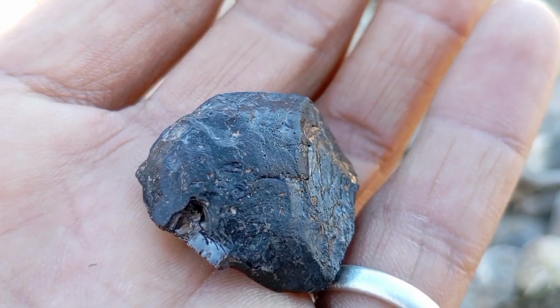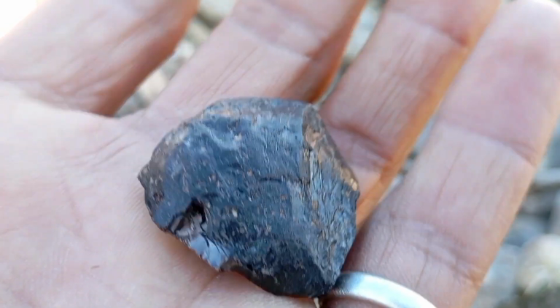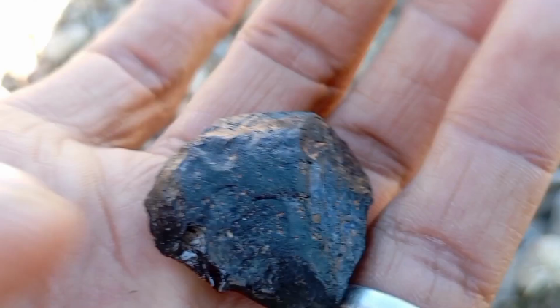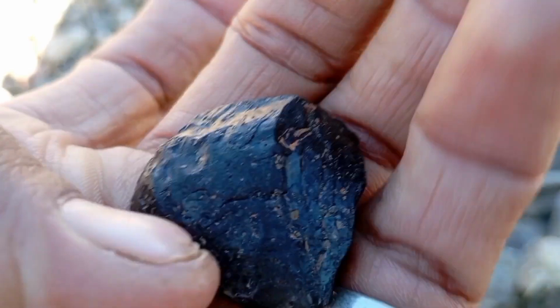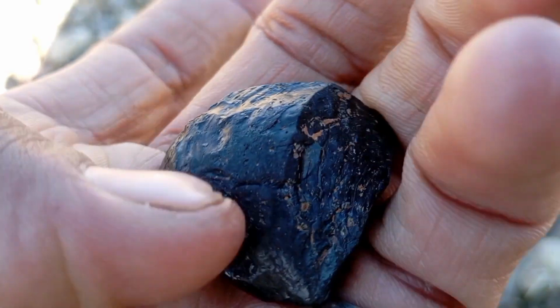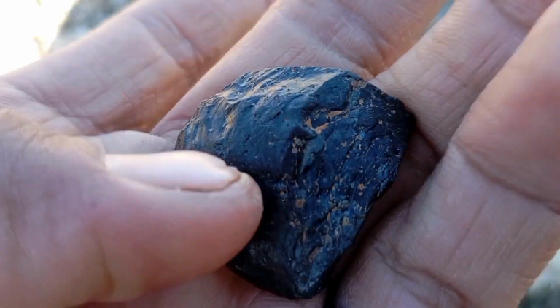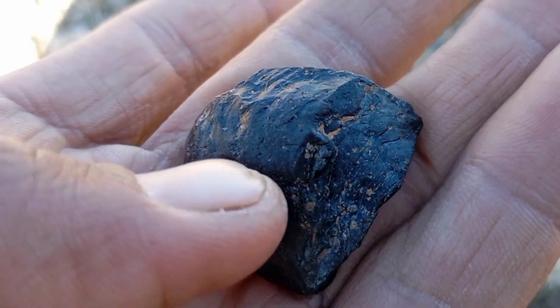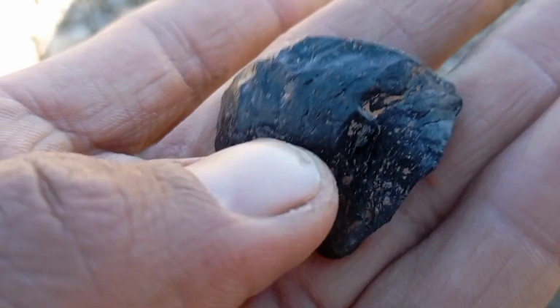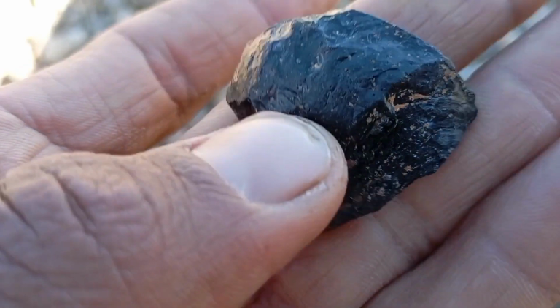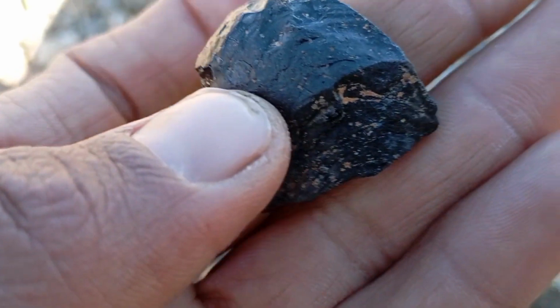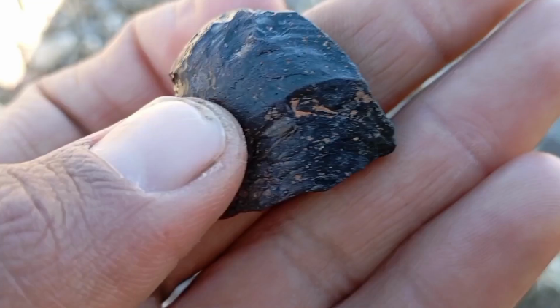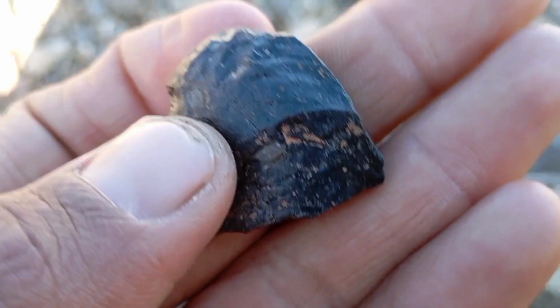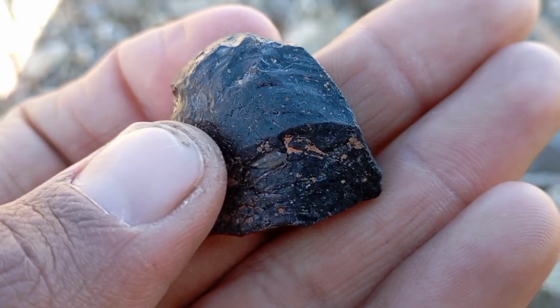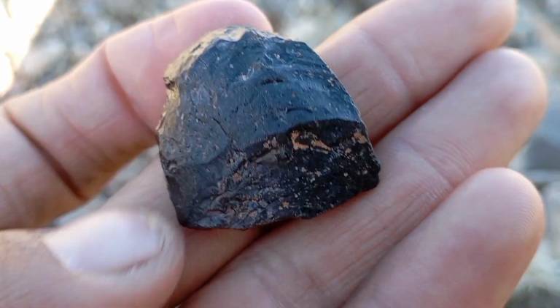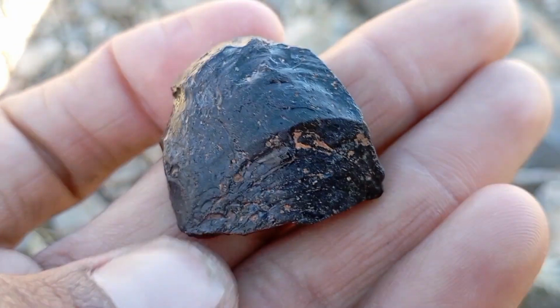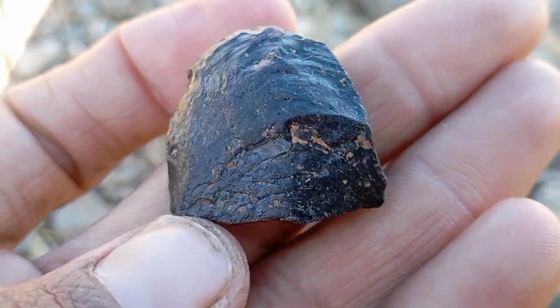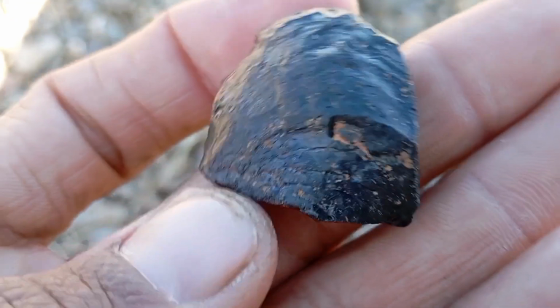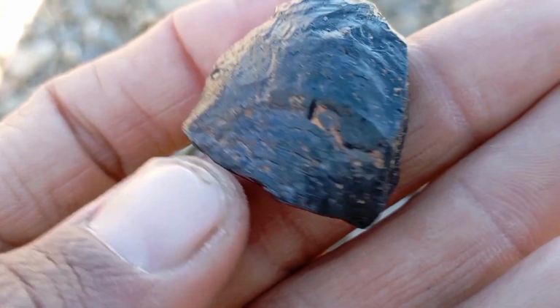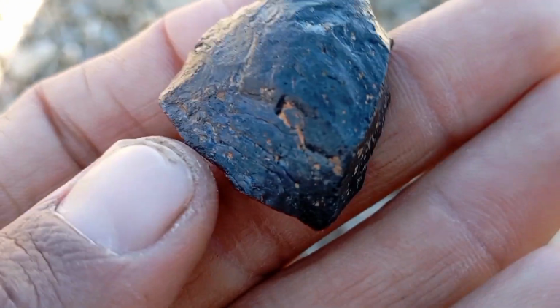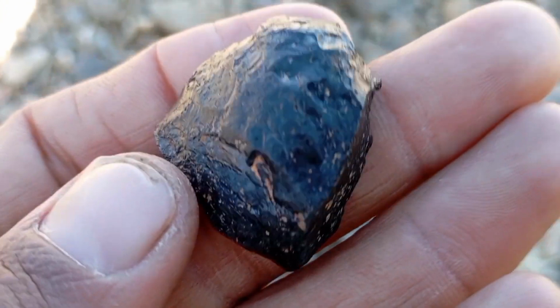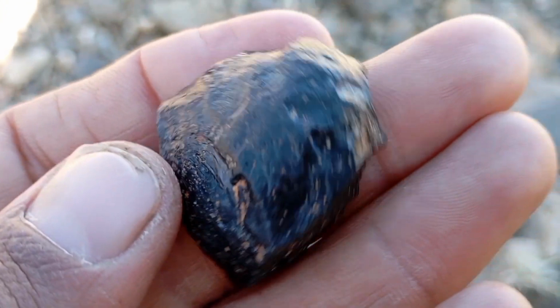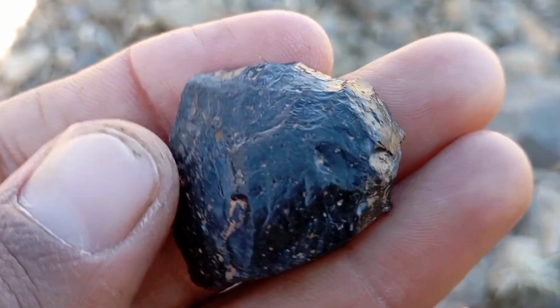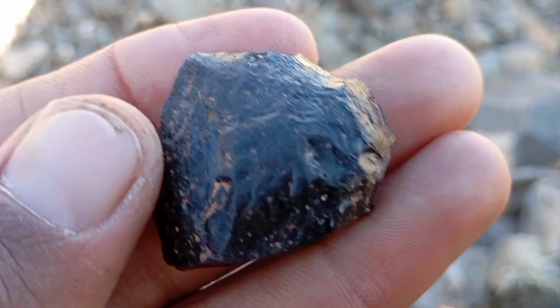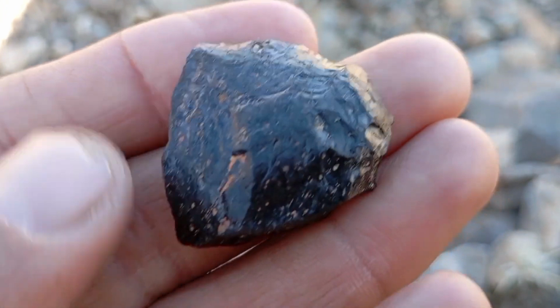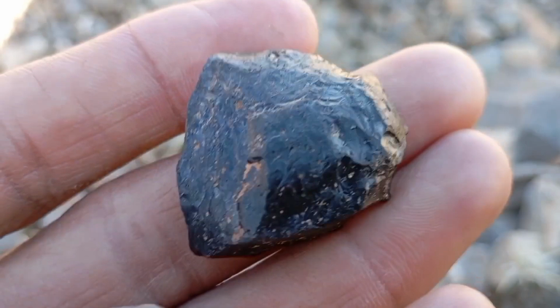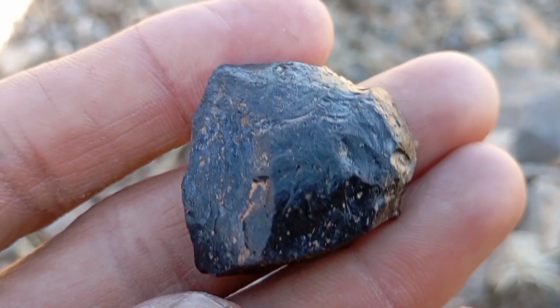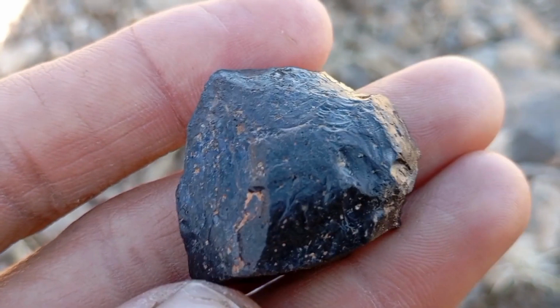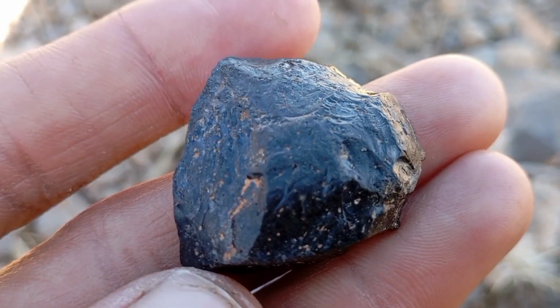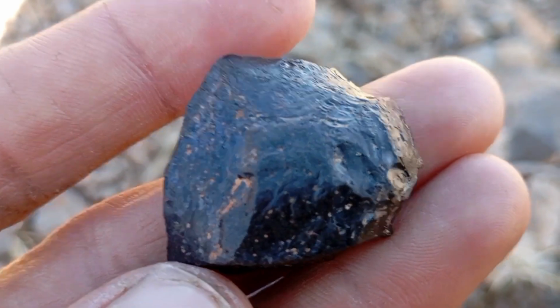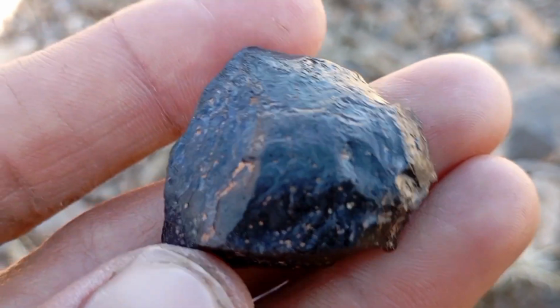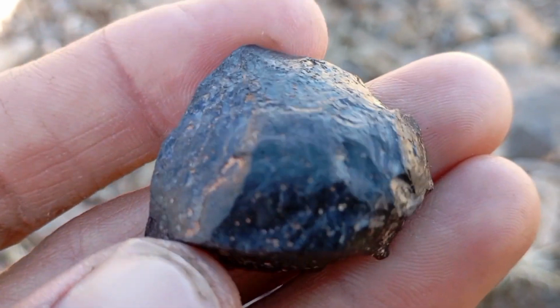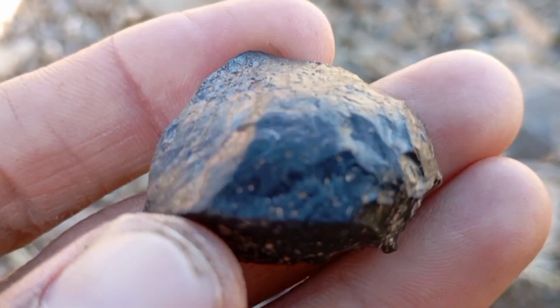Perform the scratch test with caution. Diamond is the hardest natural material on earth. Try scratching glass or quartz — a real black diamond will scratch glass easily, while fake stones may leave no mark. Do not test on valuable surfaces.